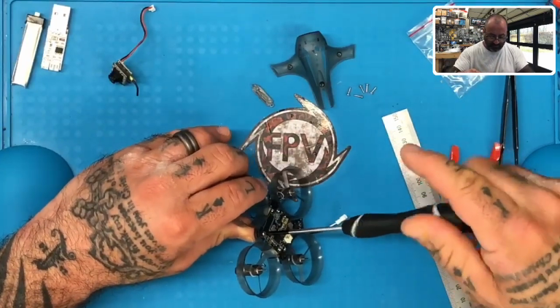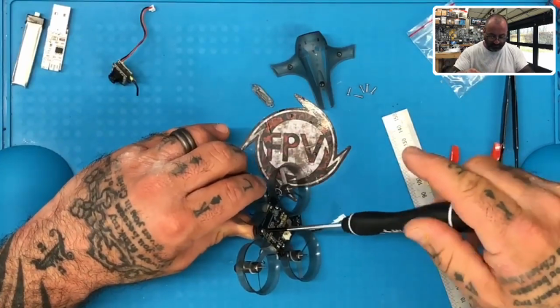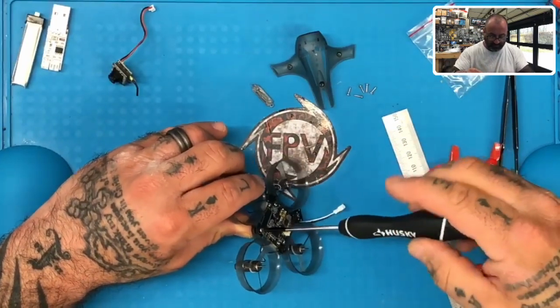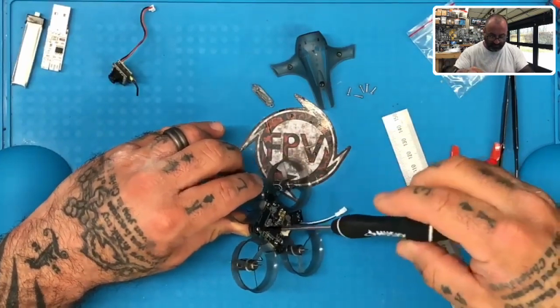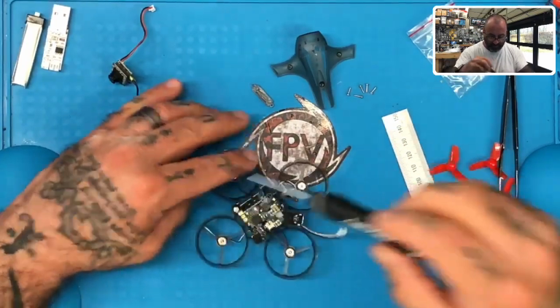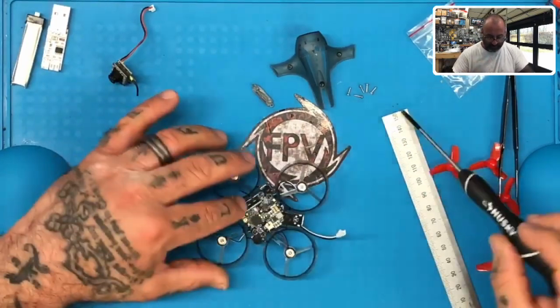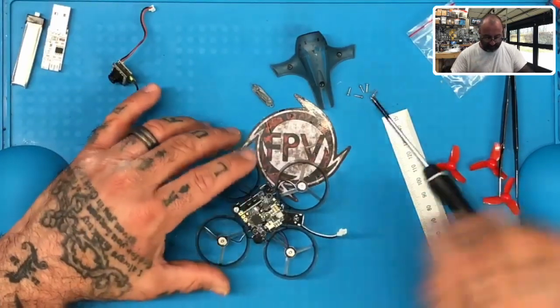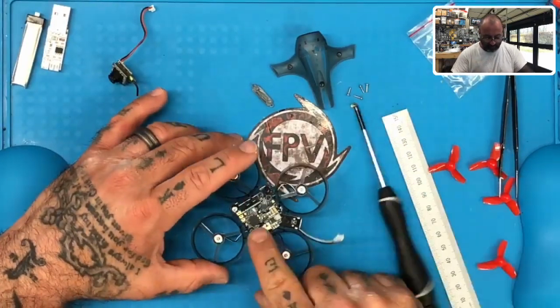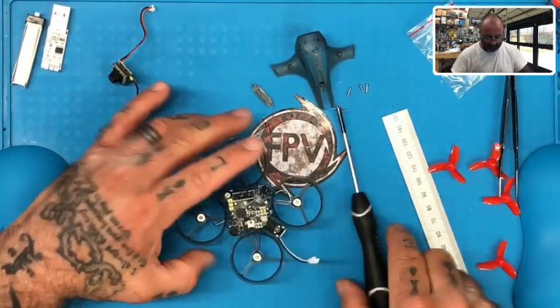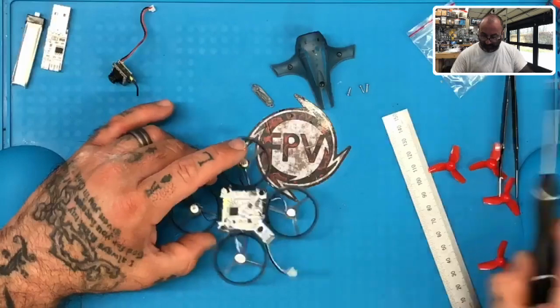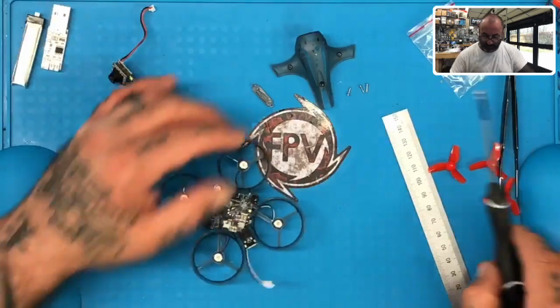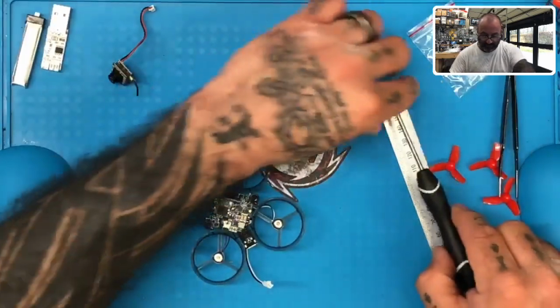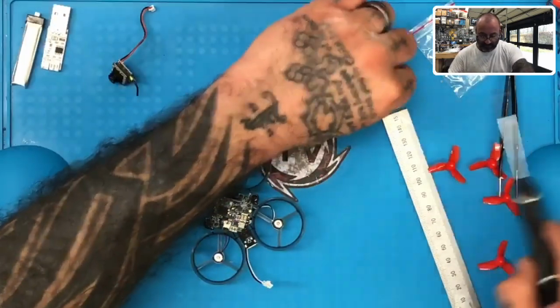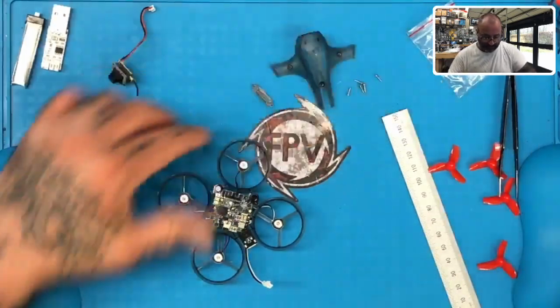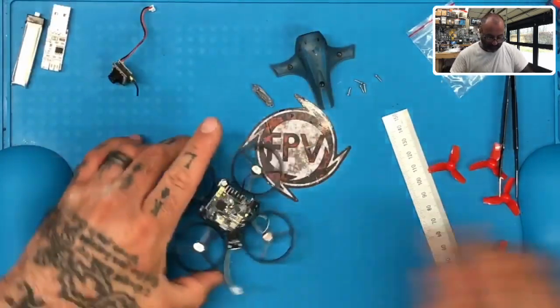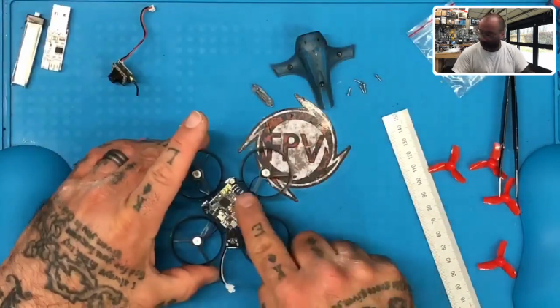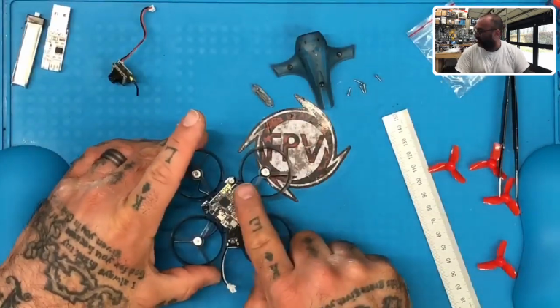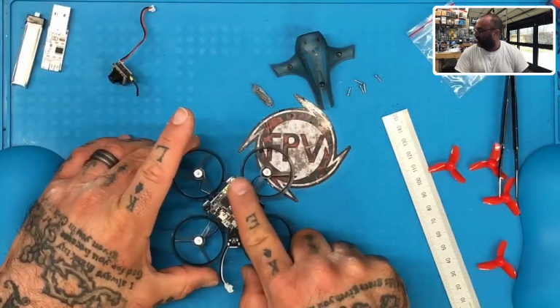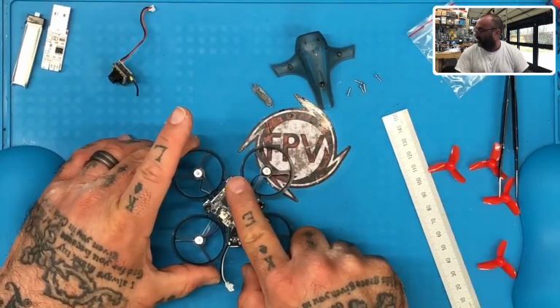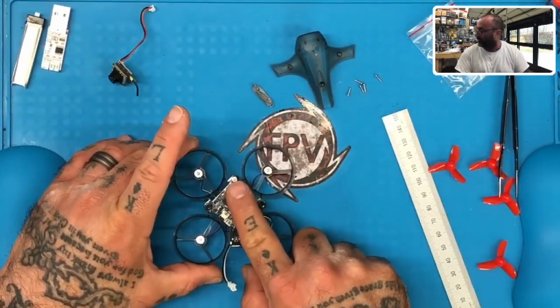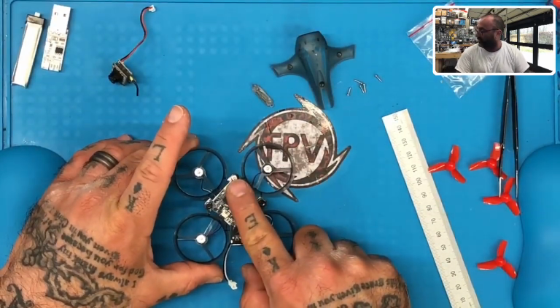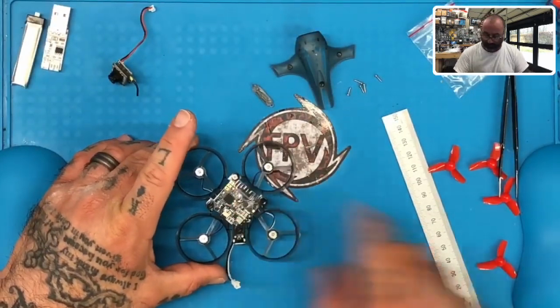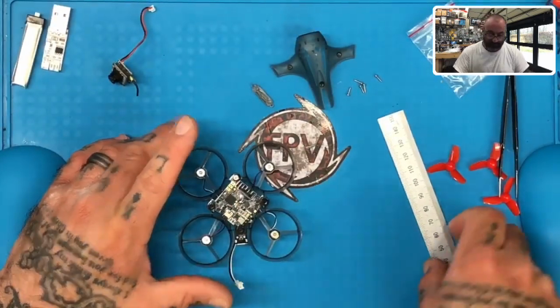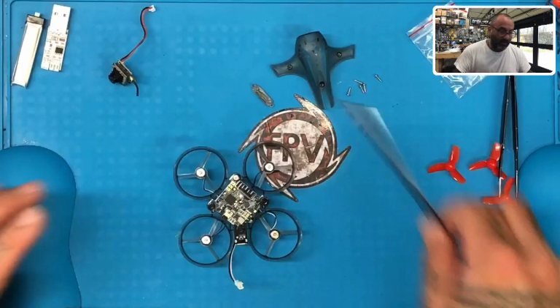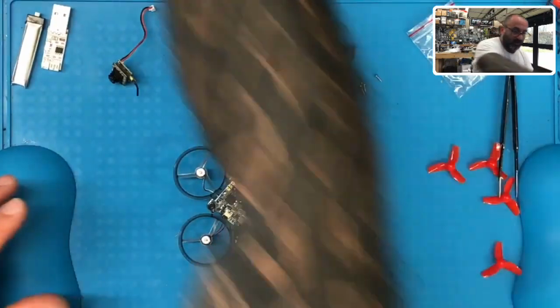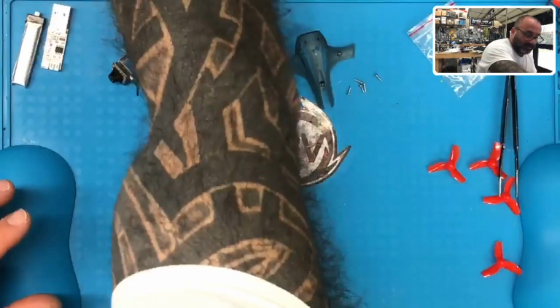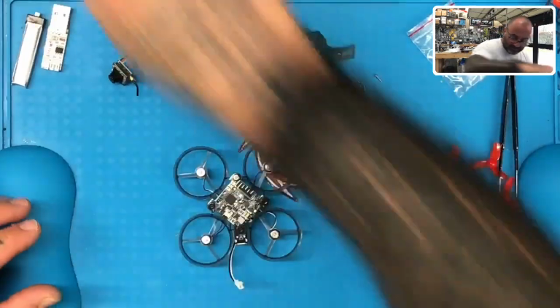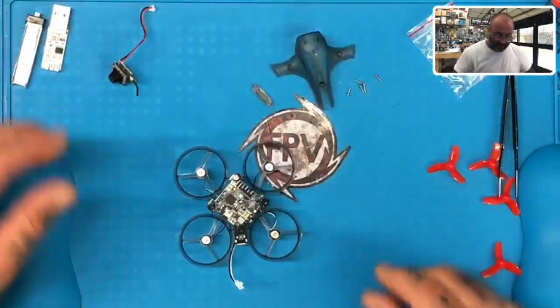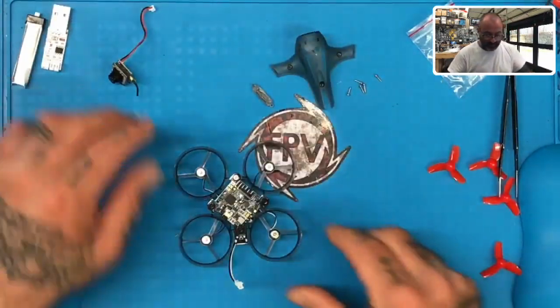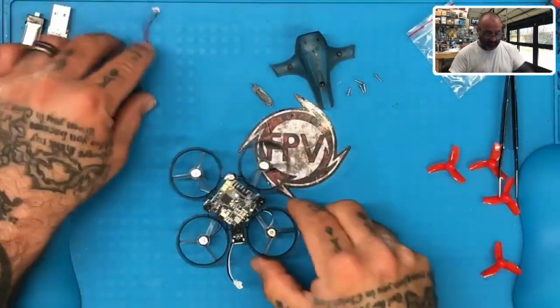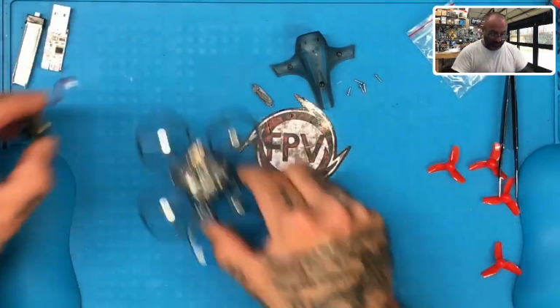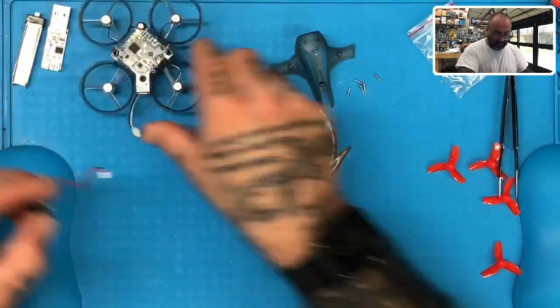You don't have to tighten it too tight, but basically it's going to hold this flight controller in place as we continue working. So make sure that you have this screw in place first. Once we have that done, now we're going to go ahead and get started with the camera.